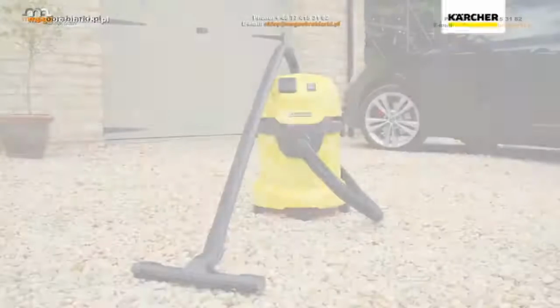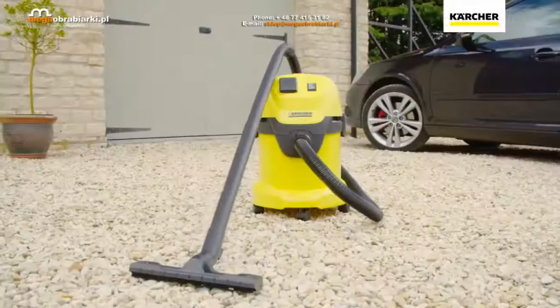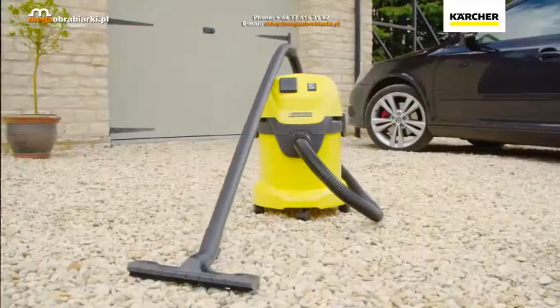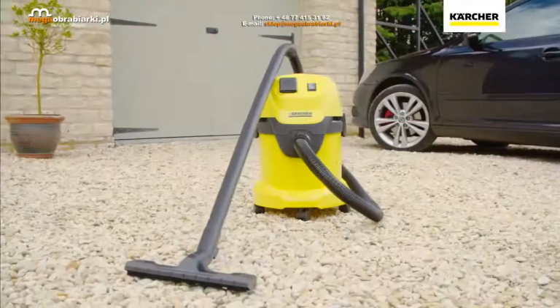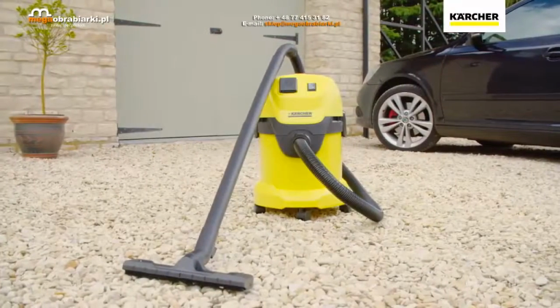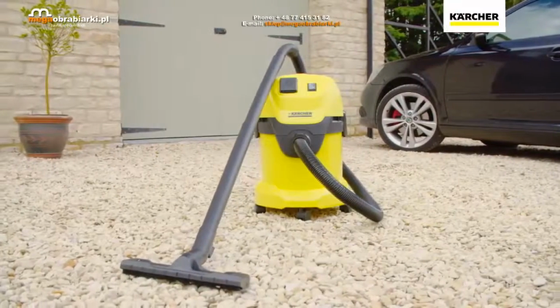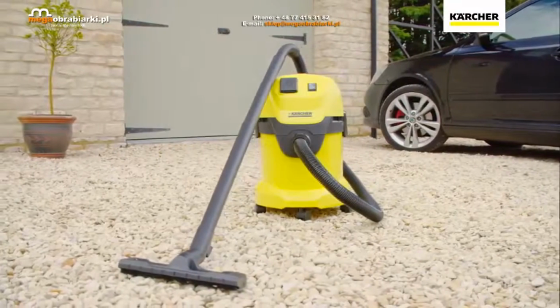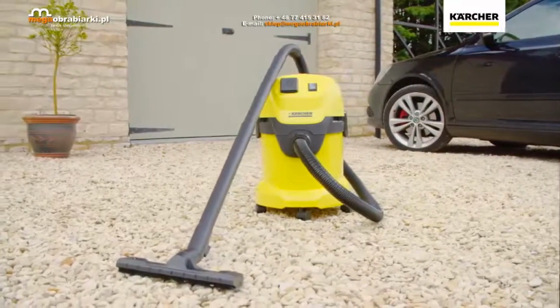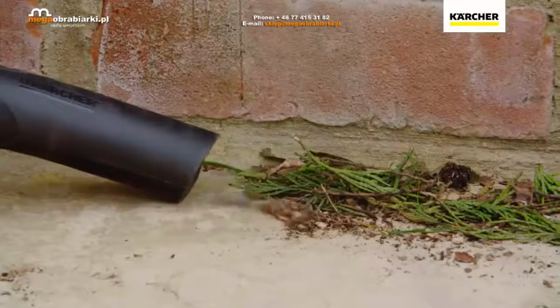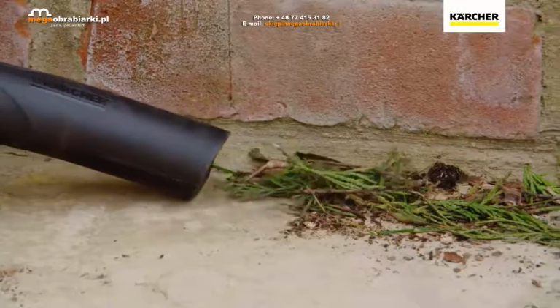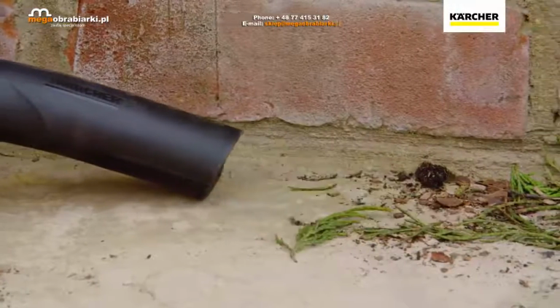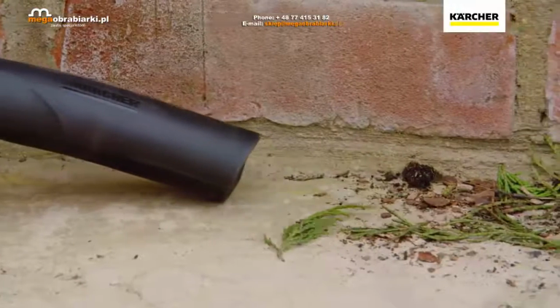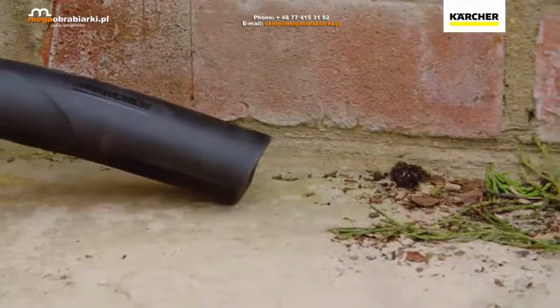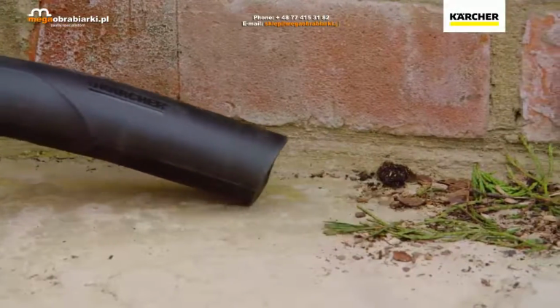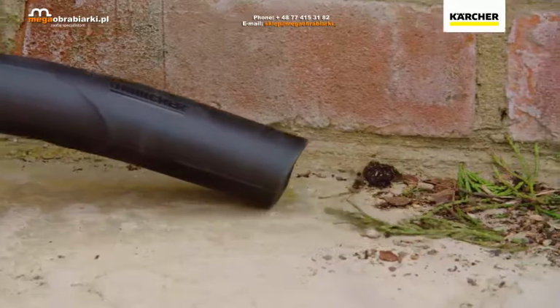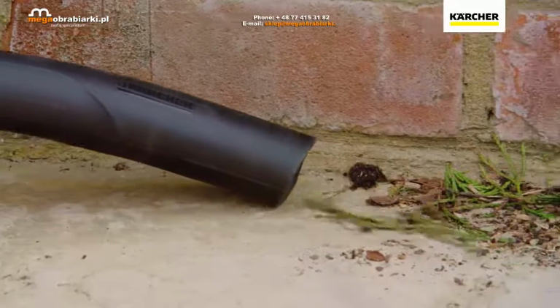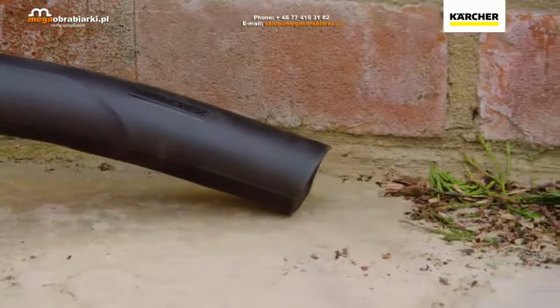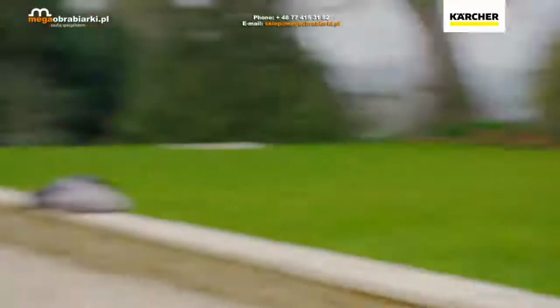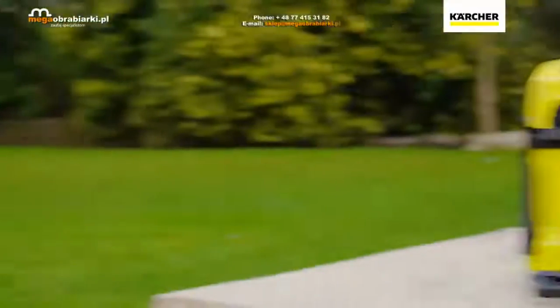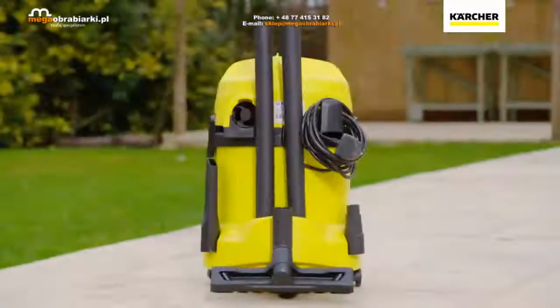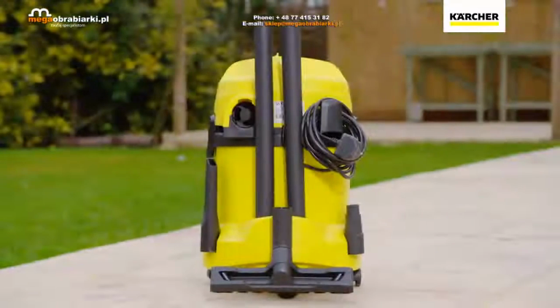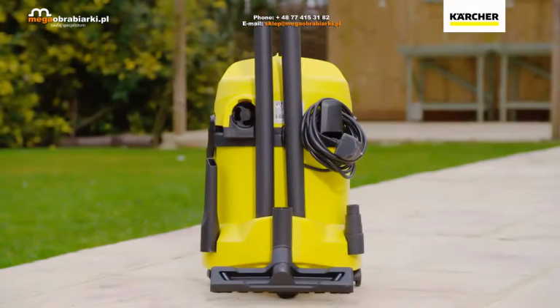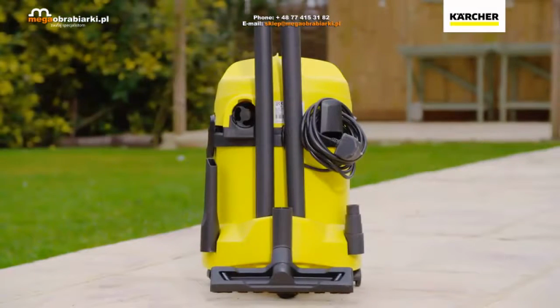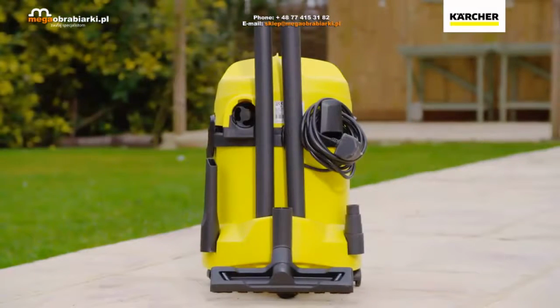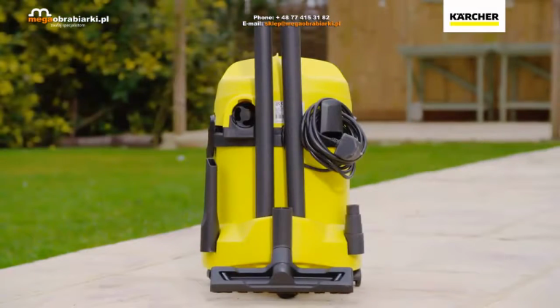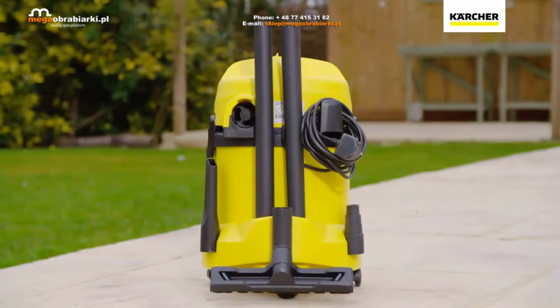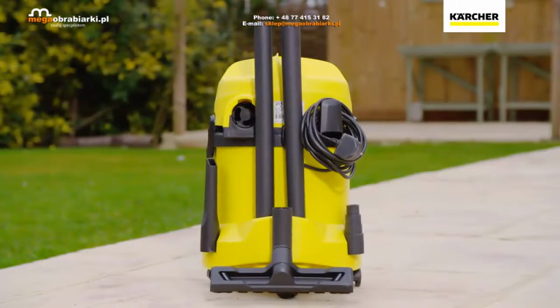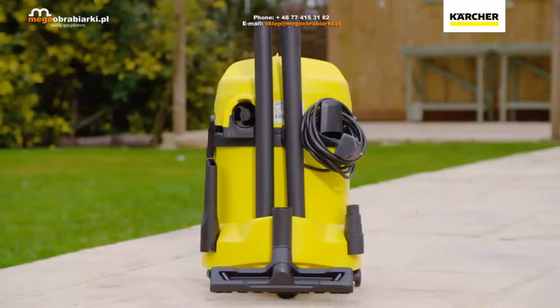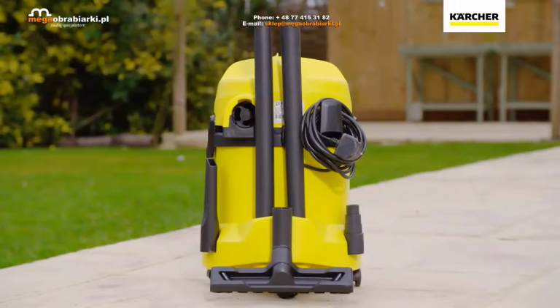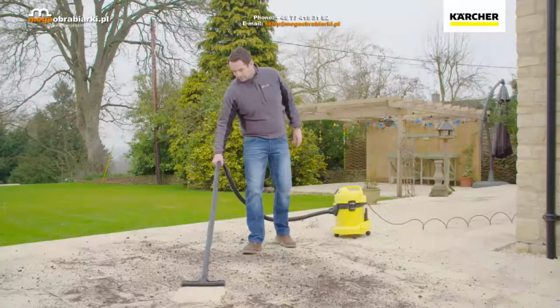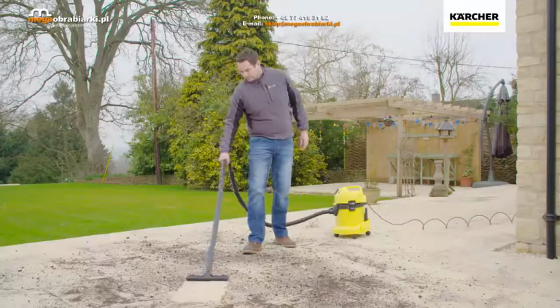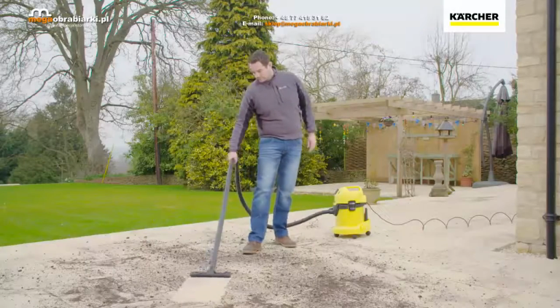The Karcher WD3P Tough Vac is perfect for tackling those tasks that other vacuums hate. This powerful machine comes complete with everything you need for any cleaning task and is ready to use in seconds.